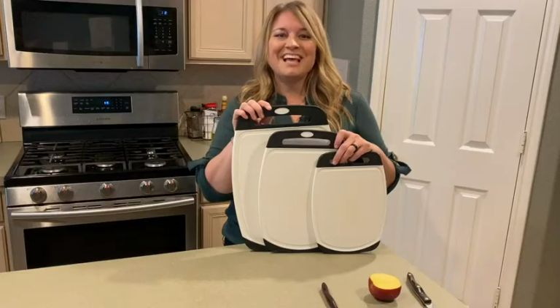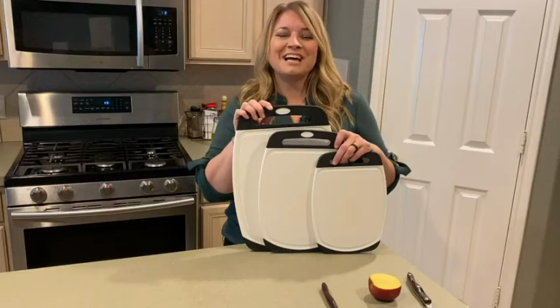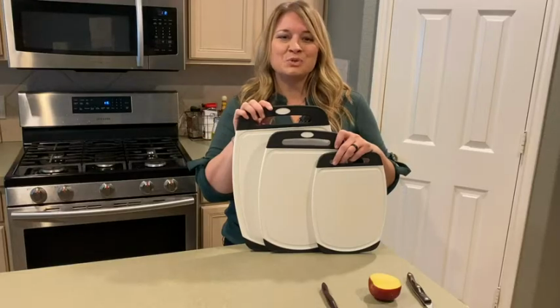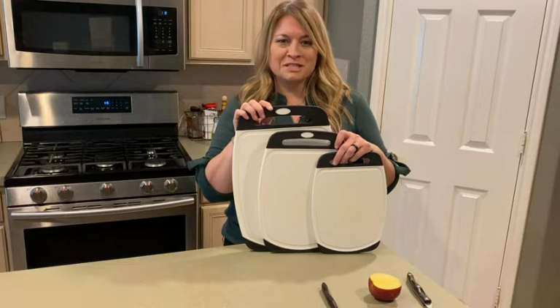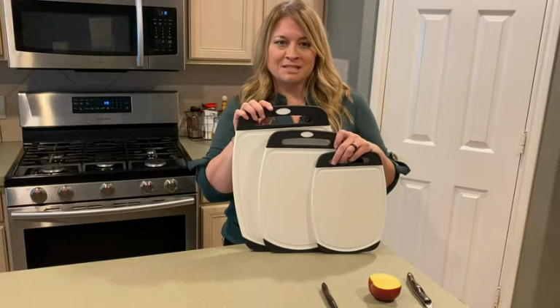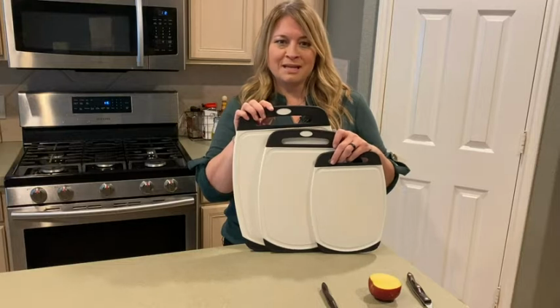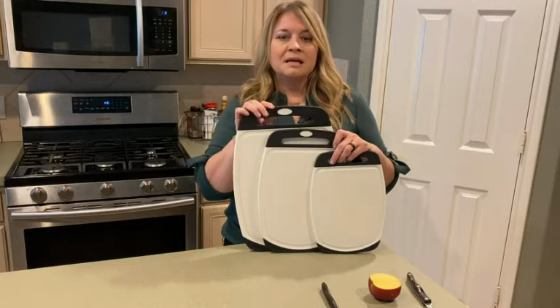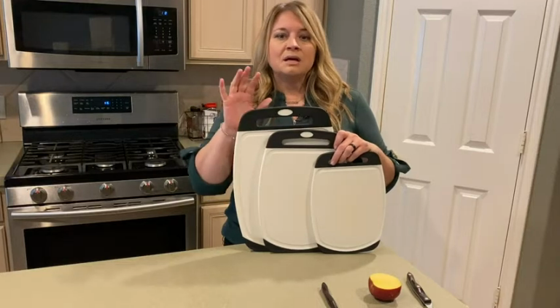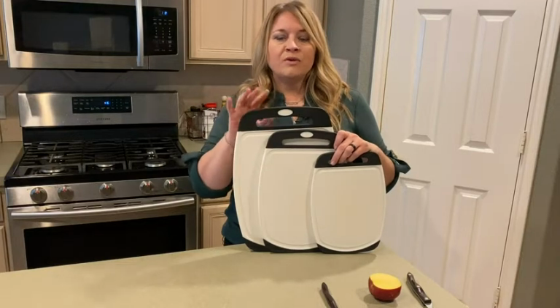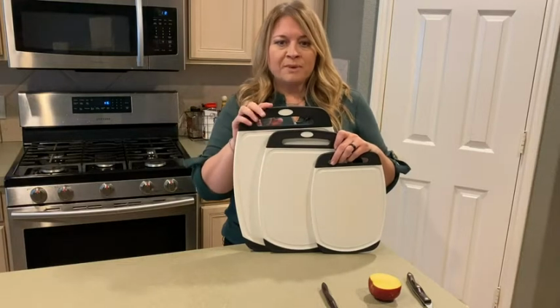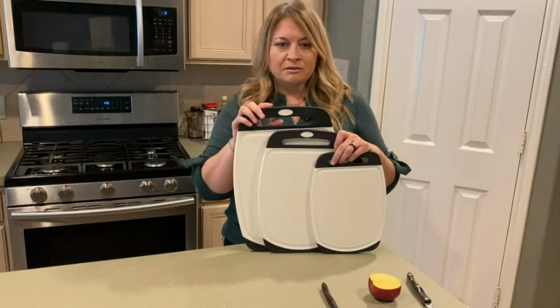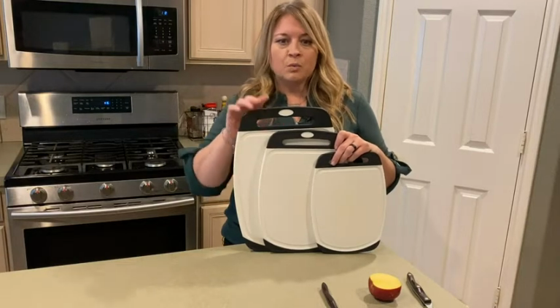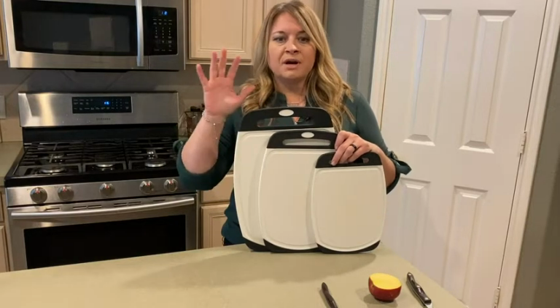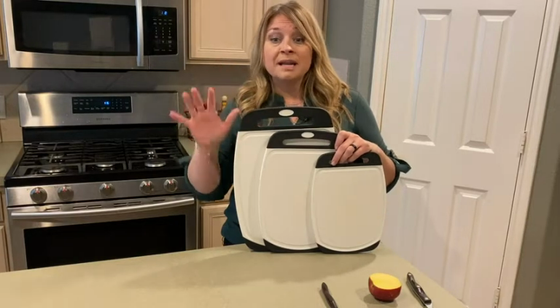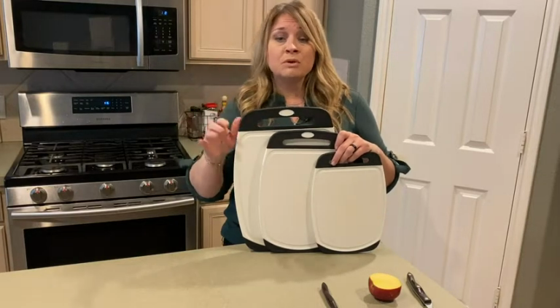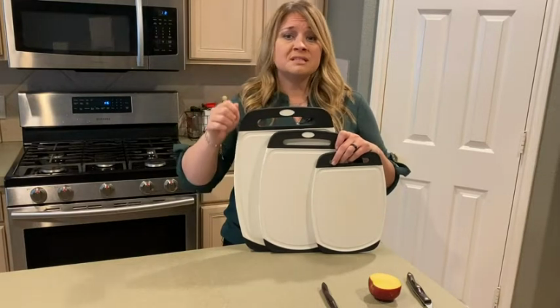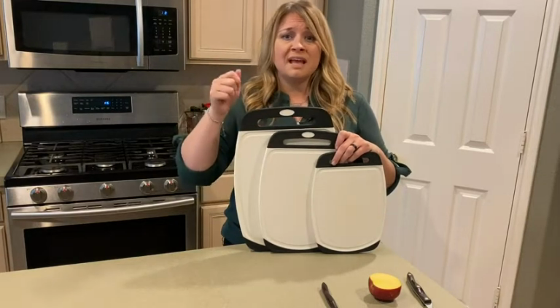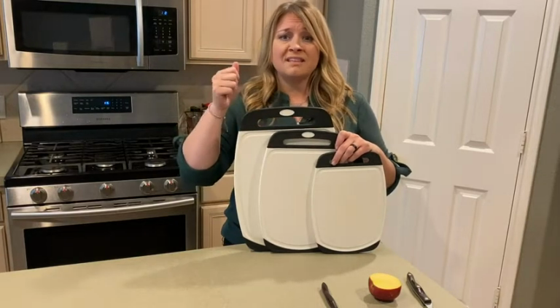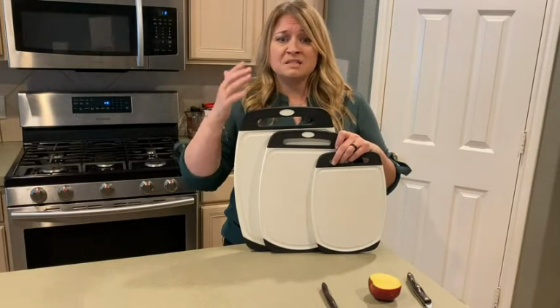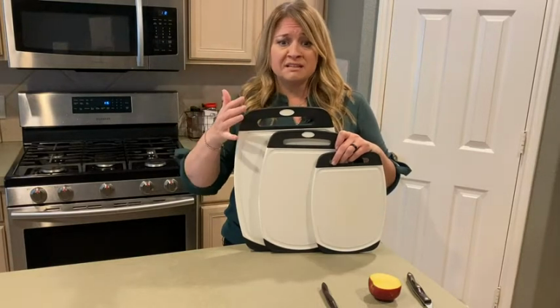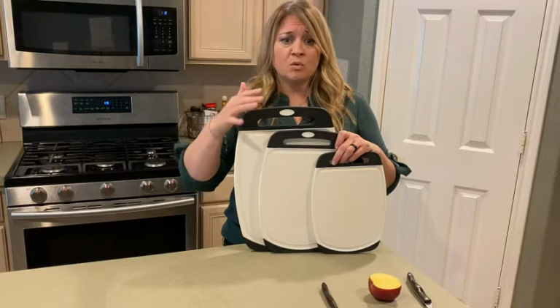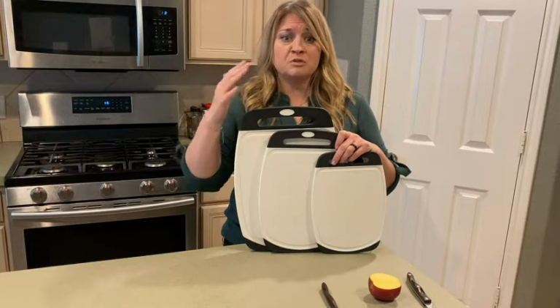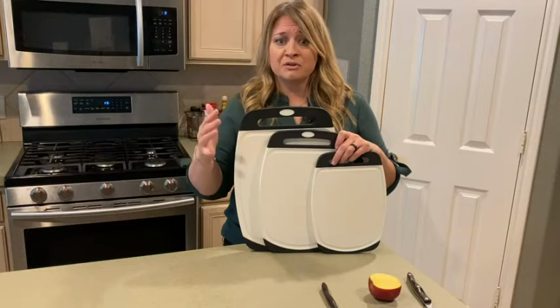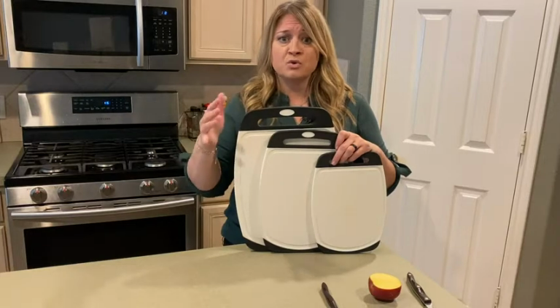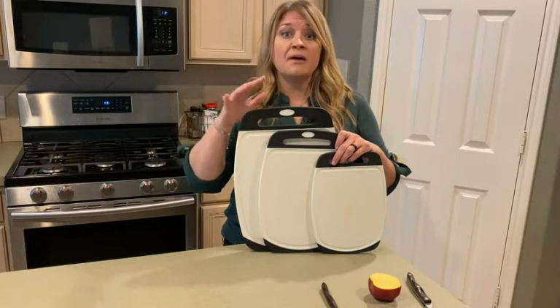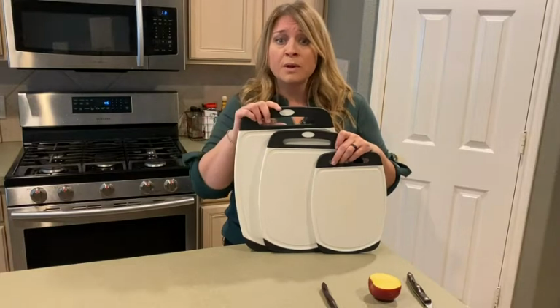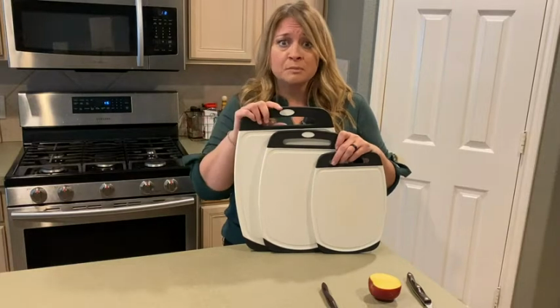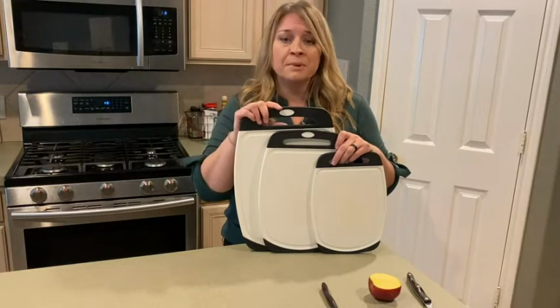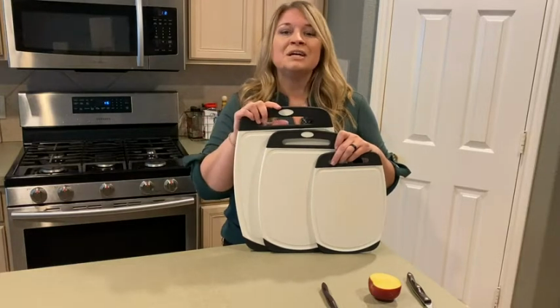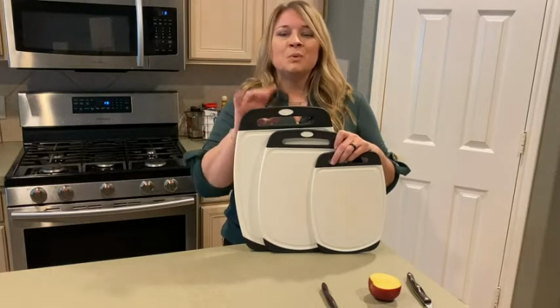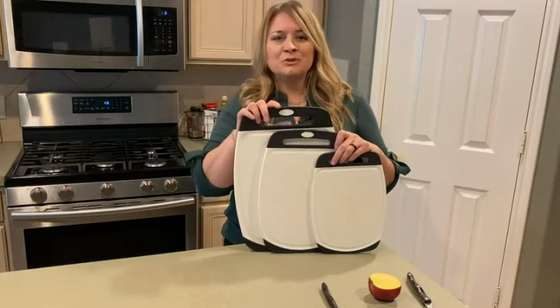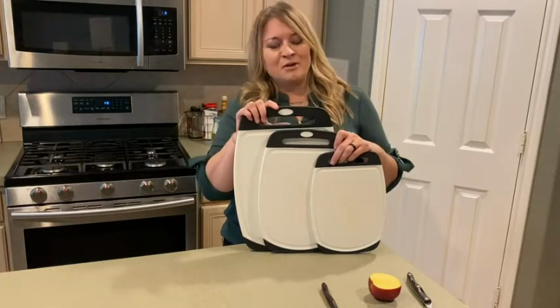Hey guys, it's Jordan with WTI. We've all been there — we've gotten cutting boards and they split, or they splinter, or you have to oil it and prep it. Well, look no further.